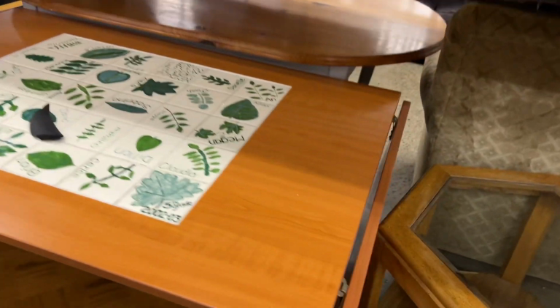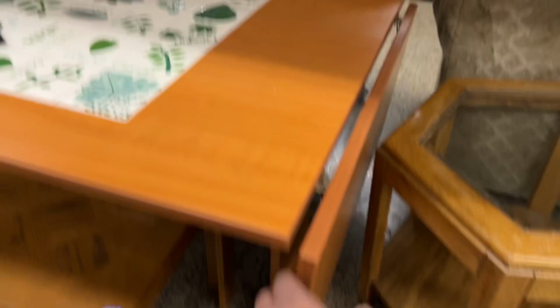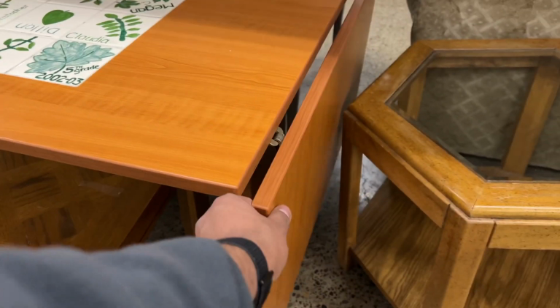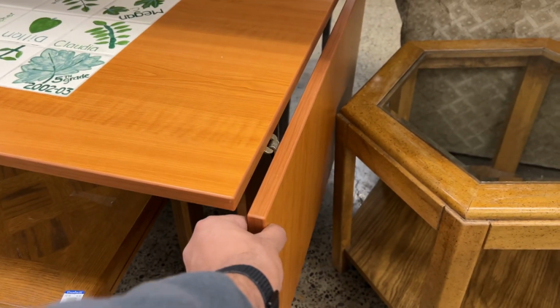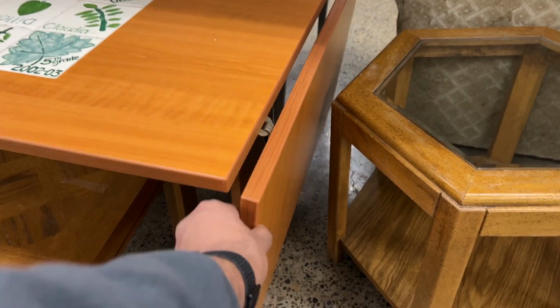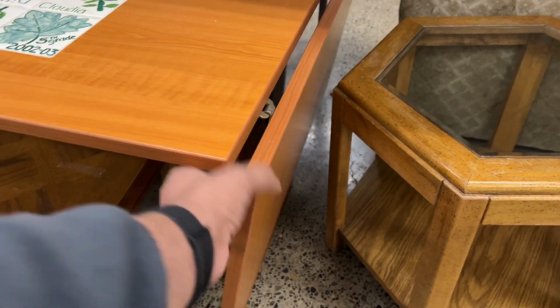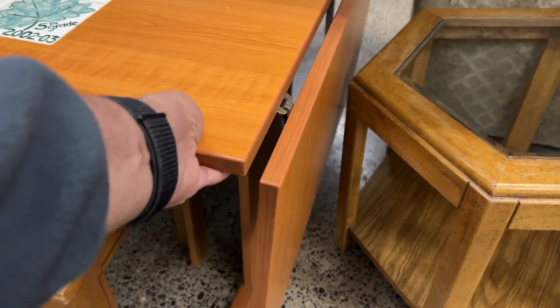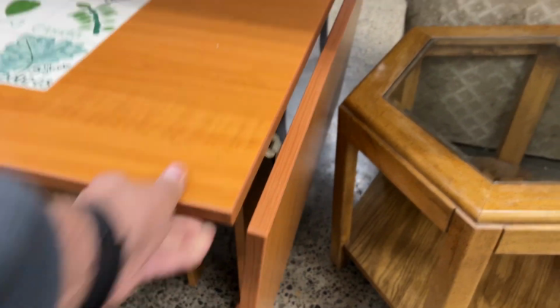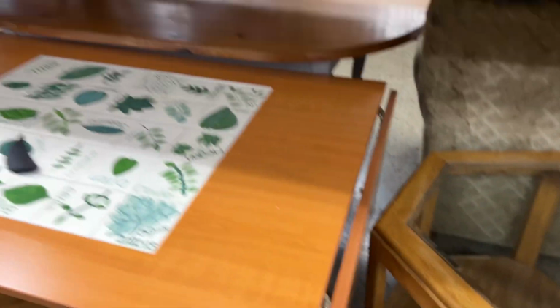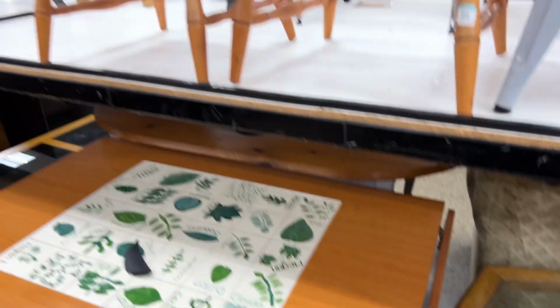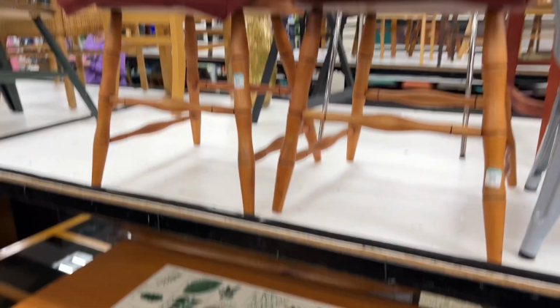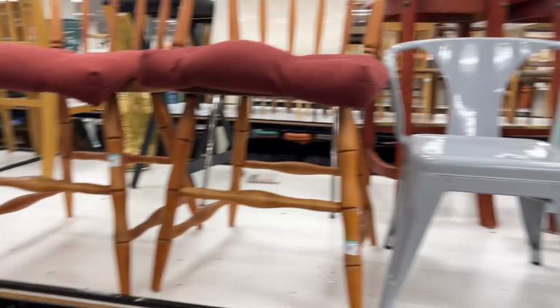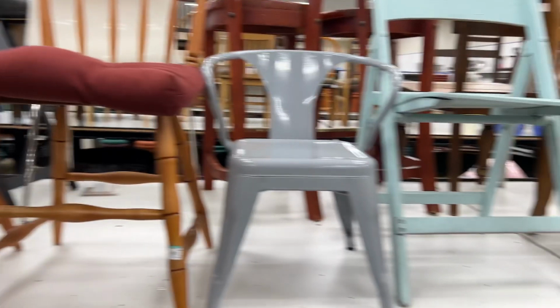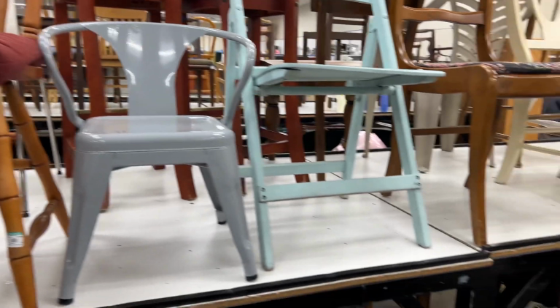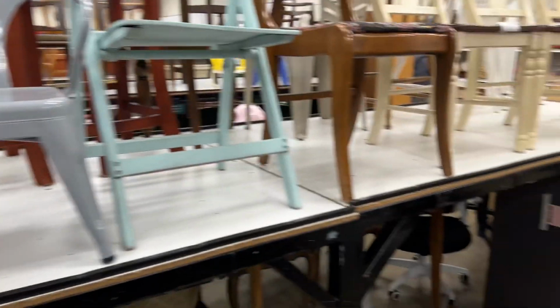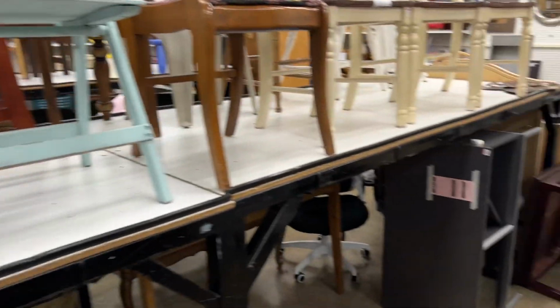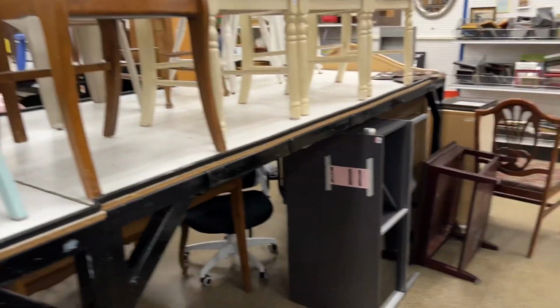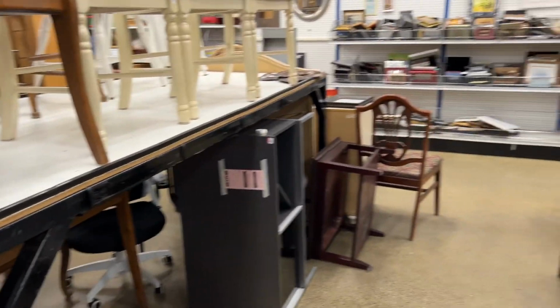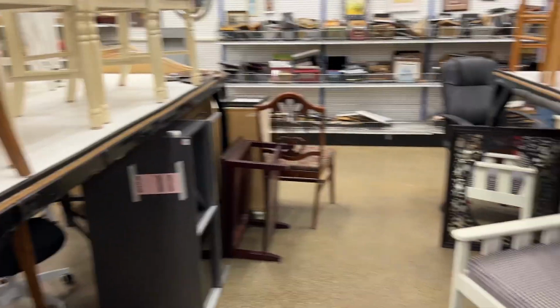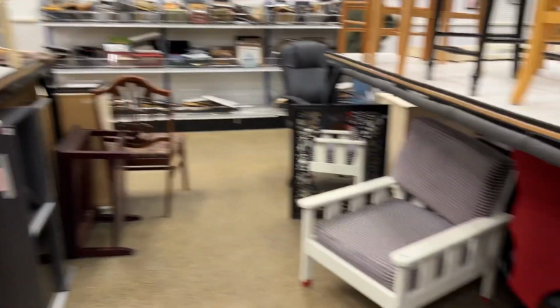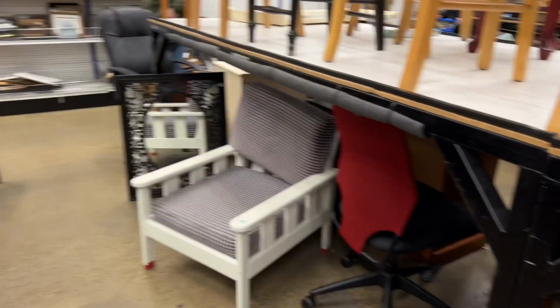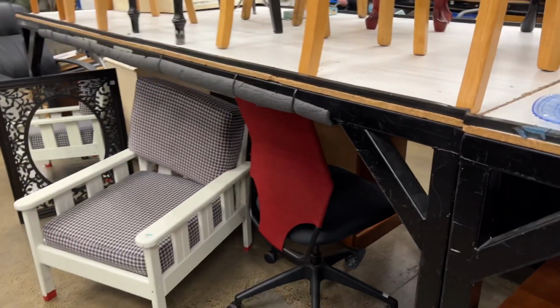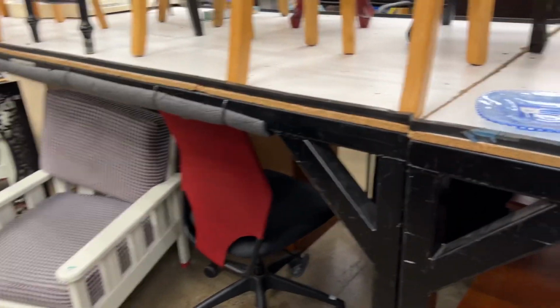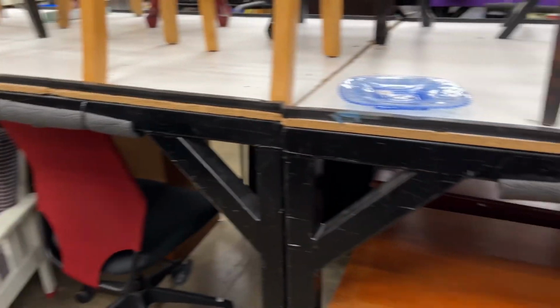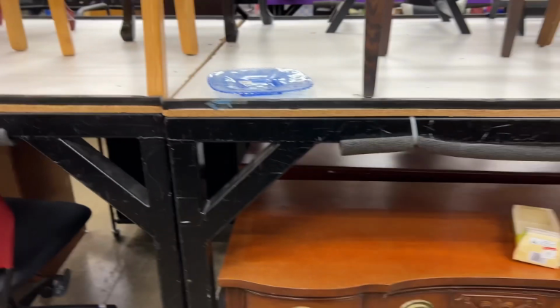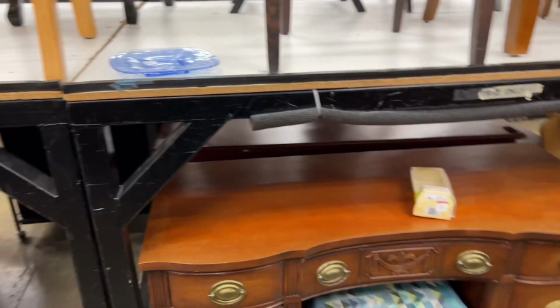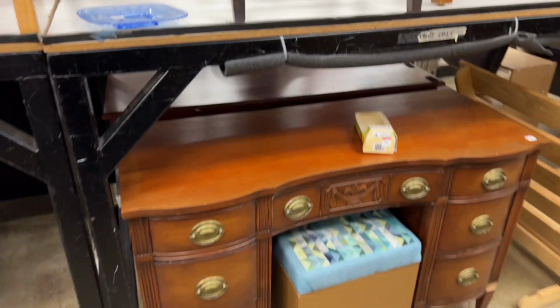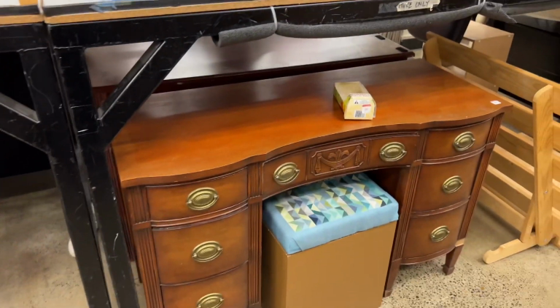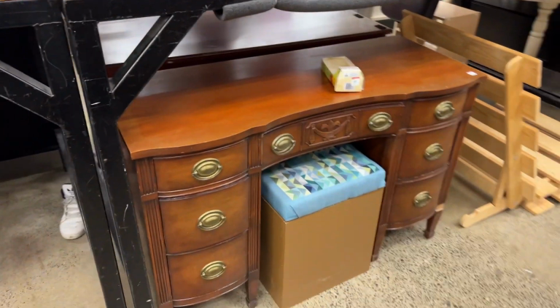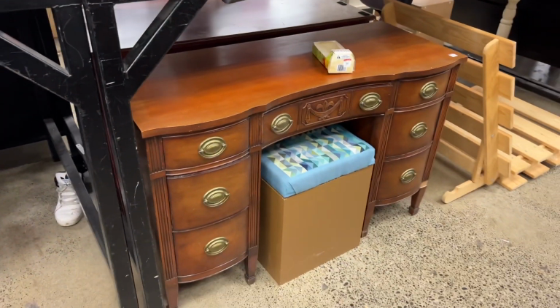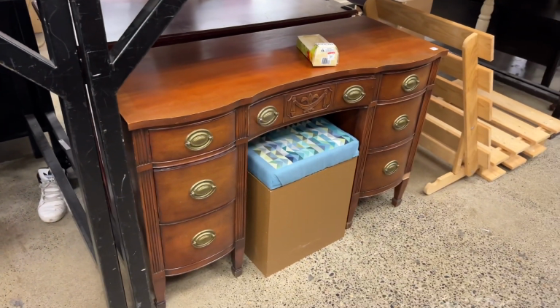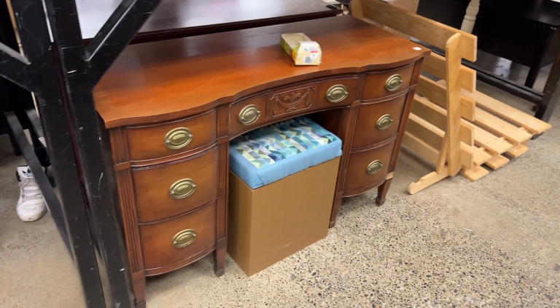Number two: check the quality. Take a closer look at the furniture to make sure it's in good condition. Check for any scratches, dents, or stains. Sit on the chairs and sofas to make sure you're comfortable and test their comfort level.